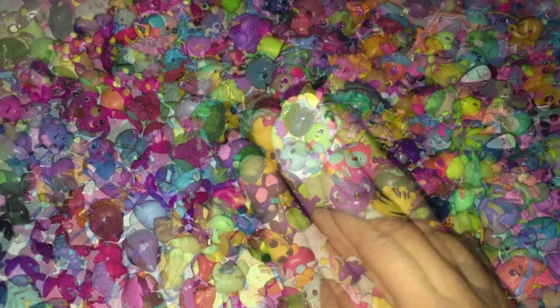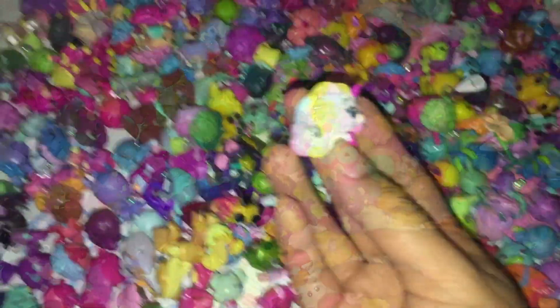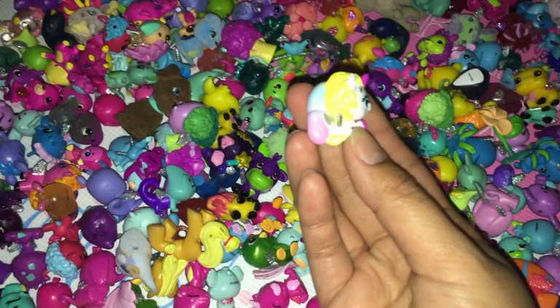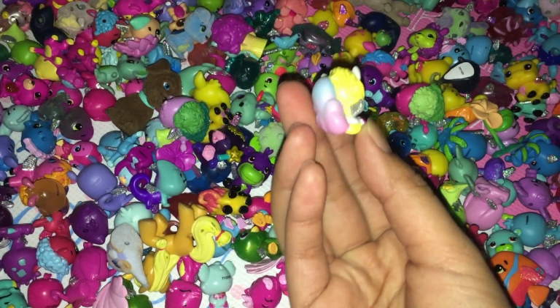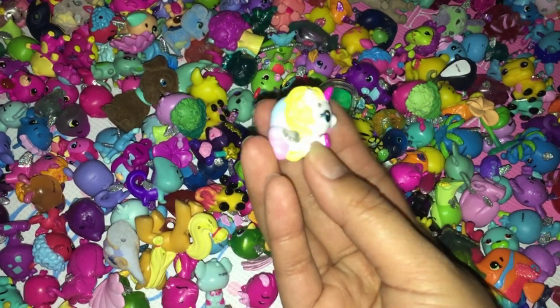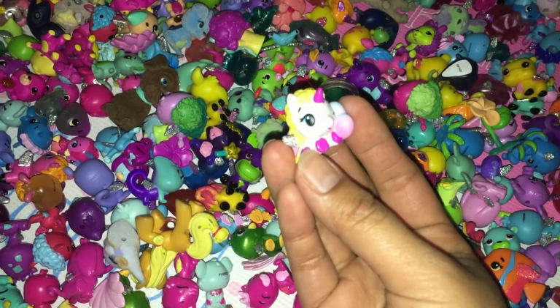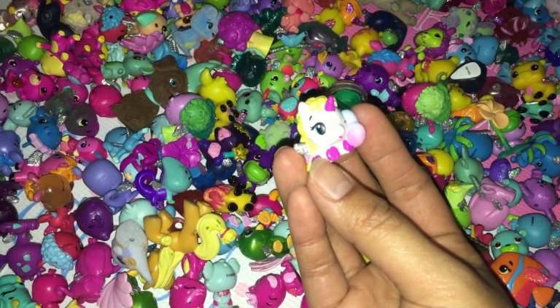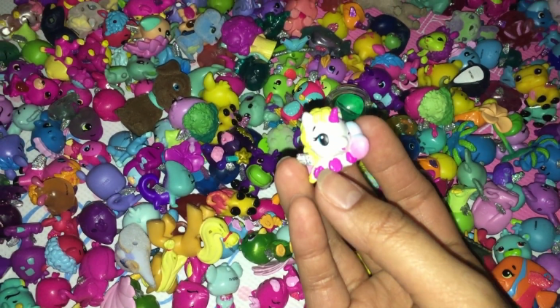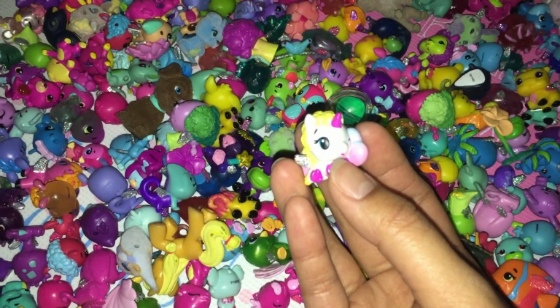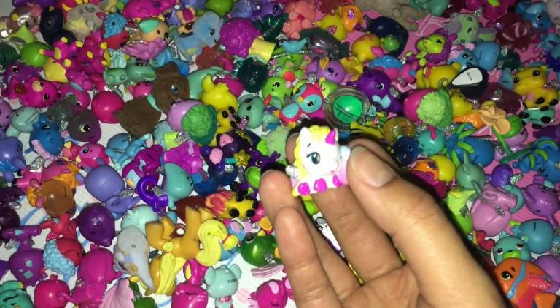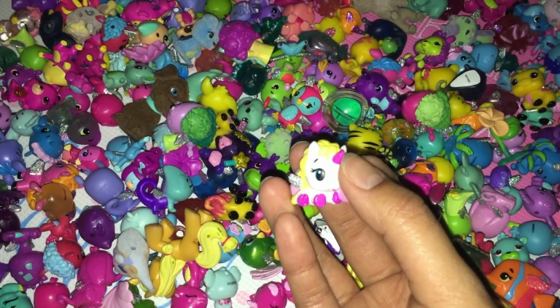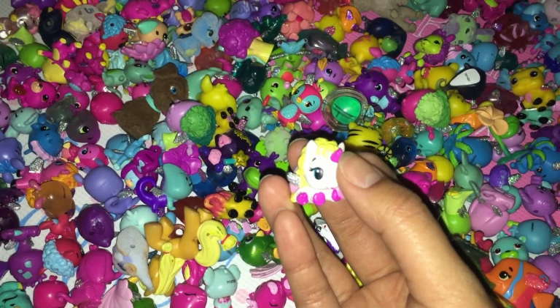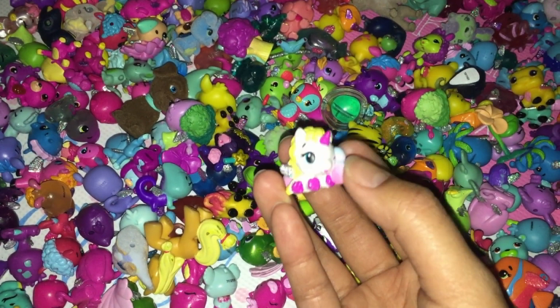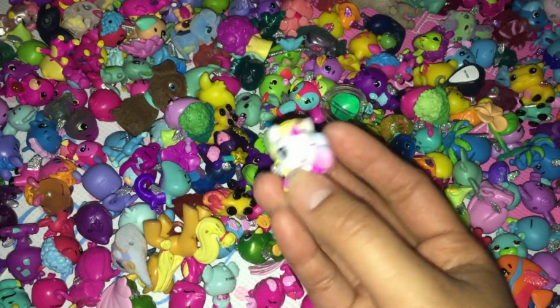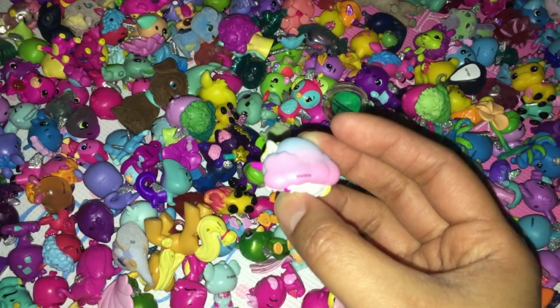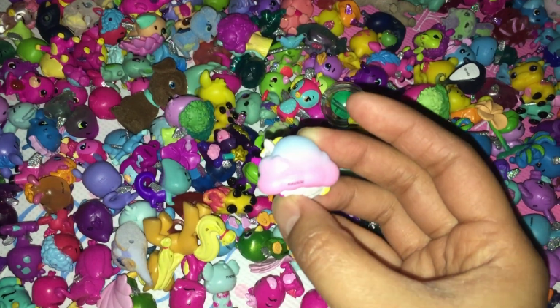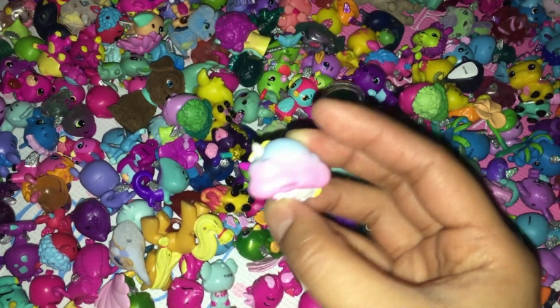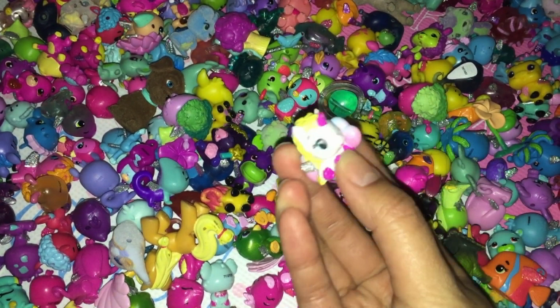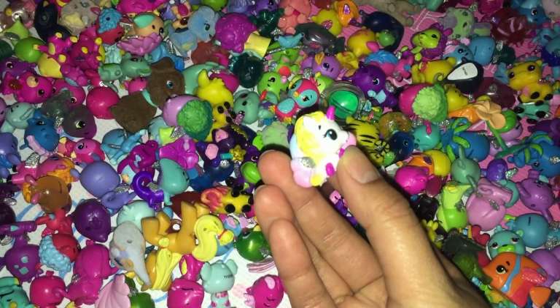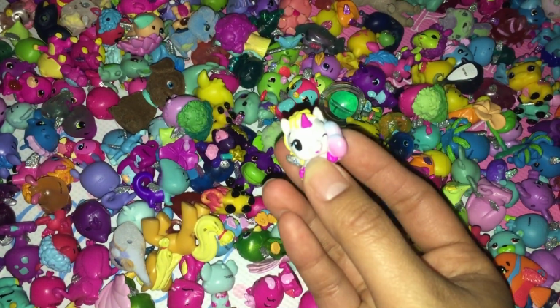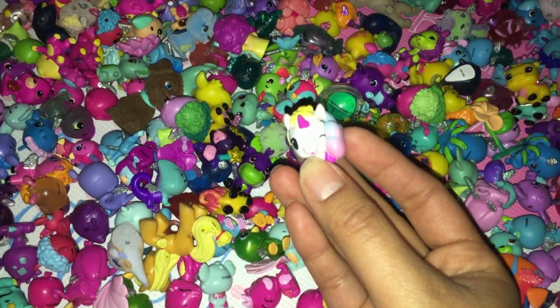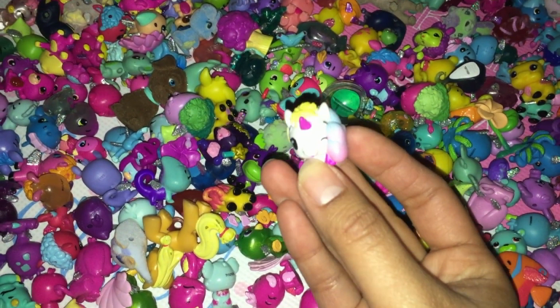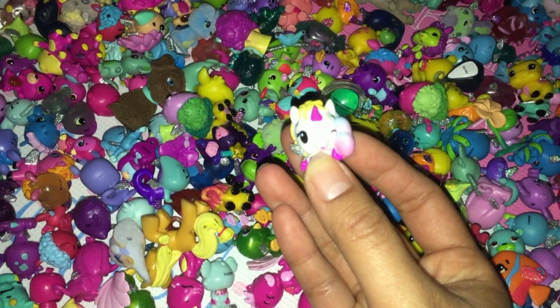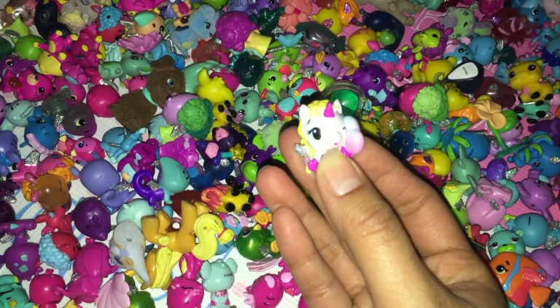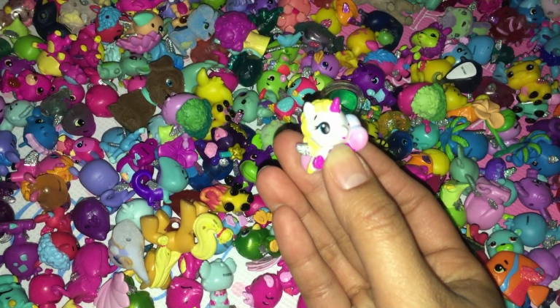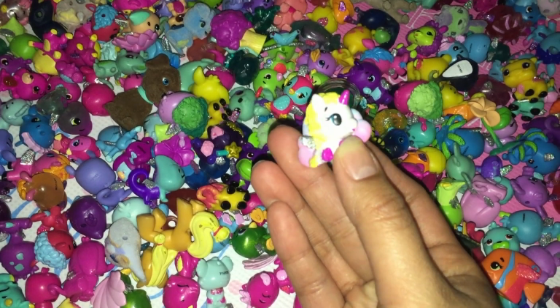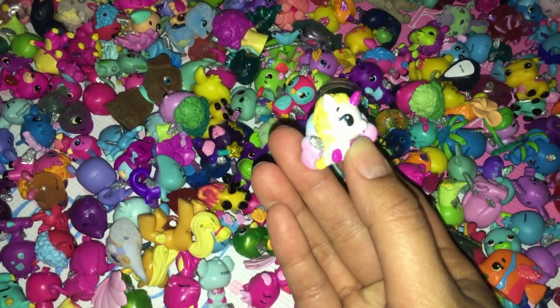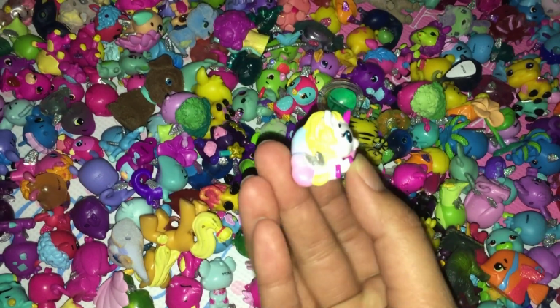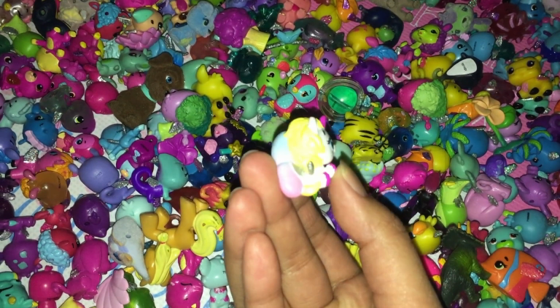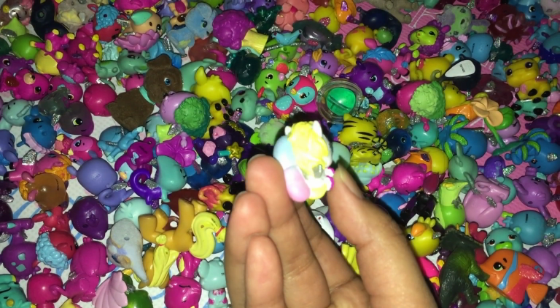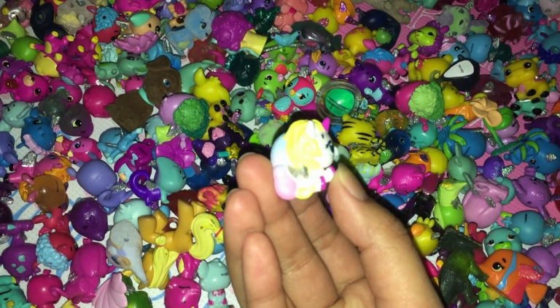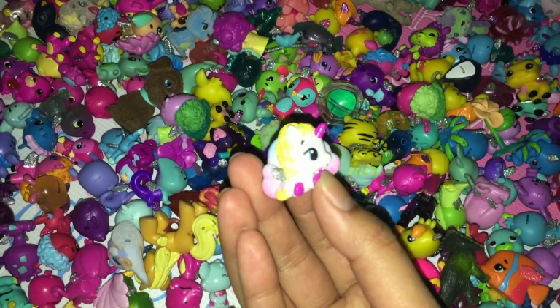This is a little unicorn. You can tell it's a unicorn because it has a horn right here. And it's also winking — only one eye is open. And it also has glitter wings.